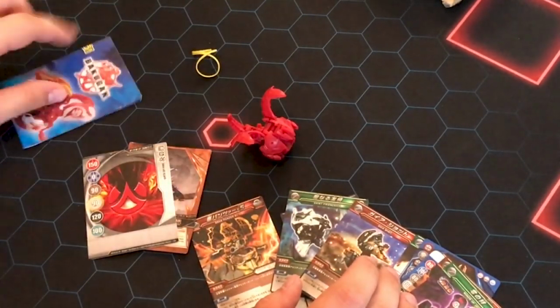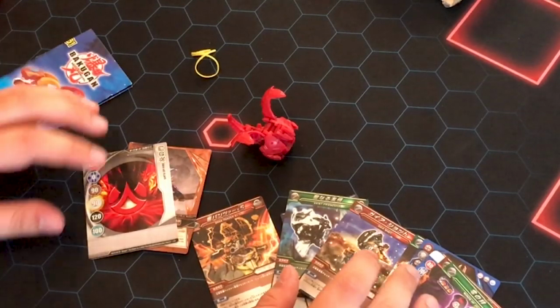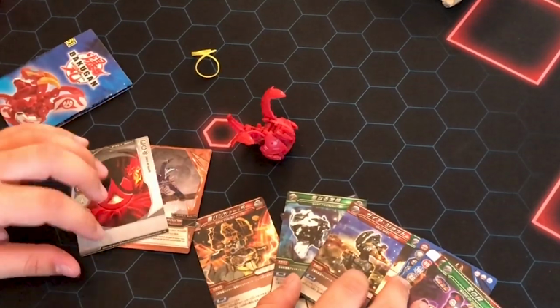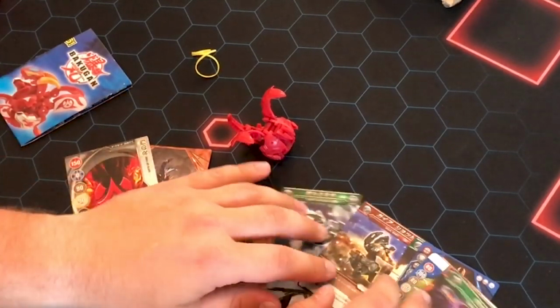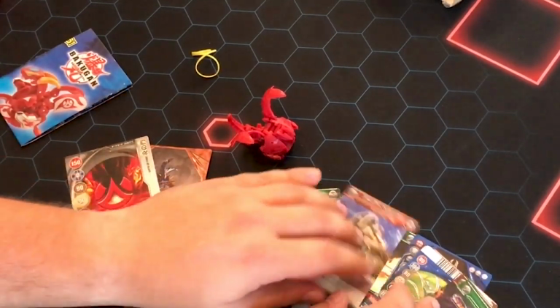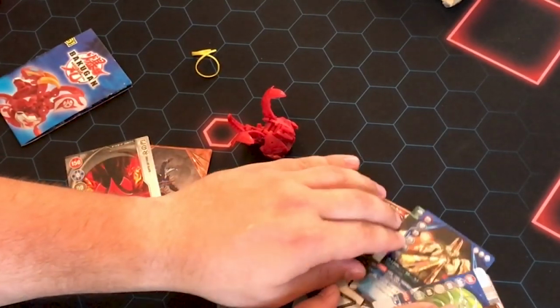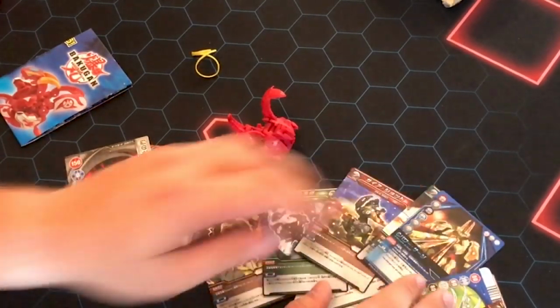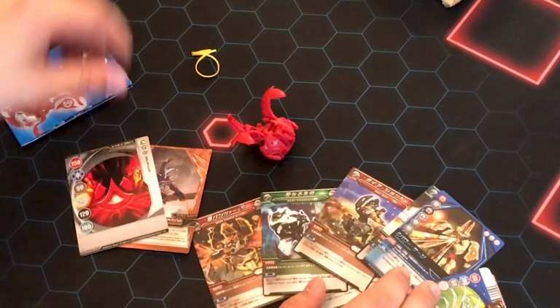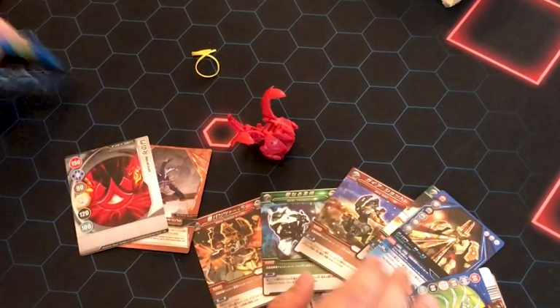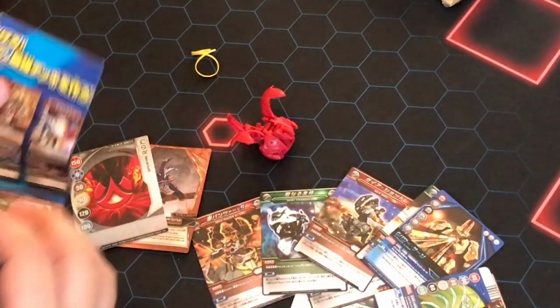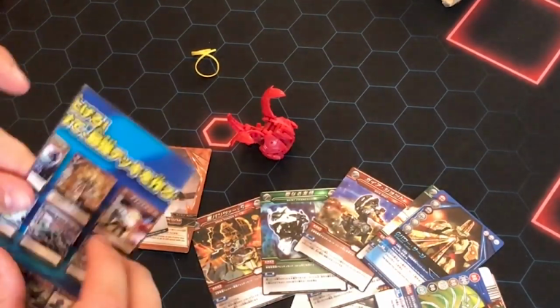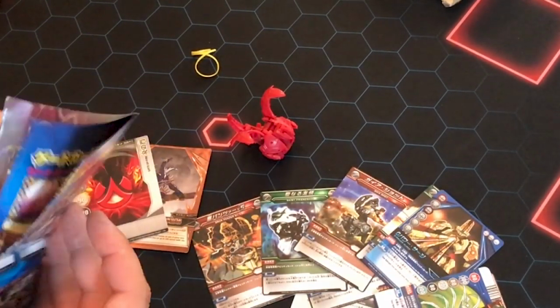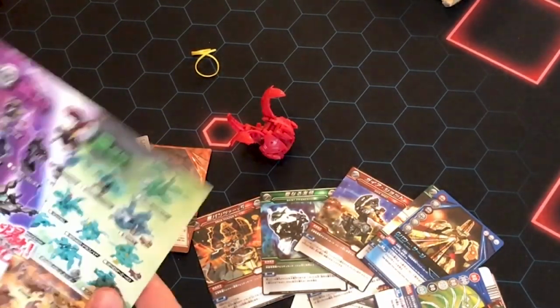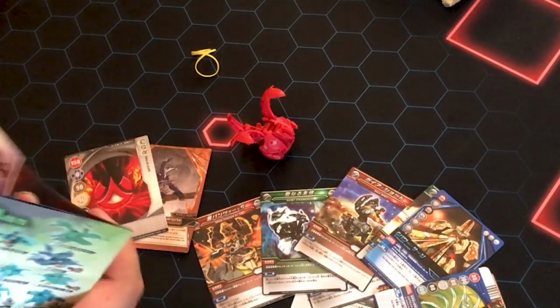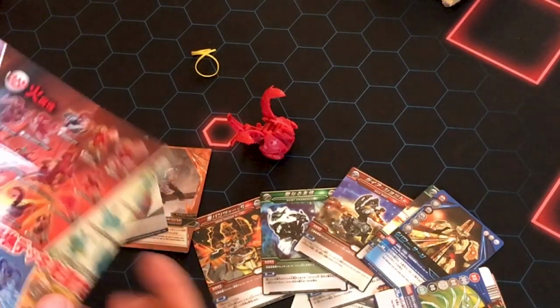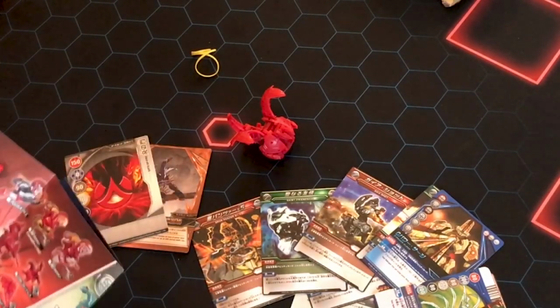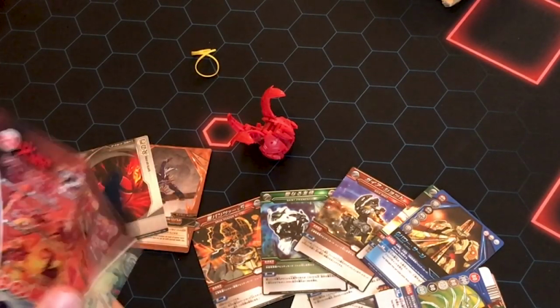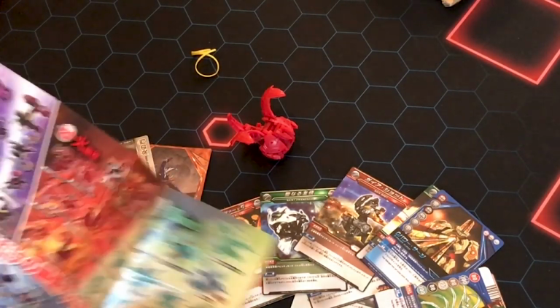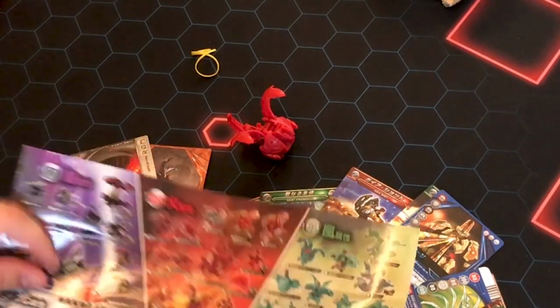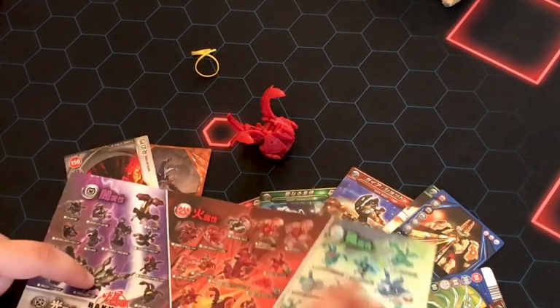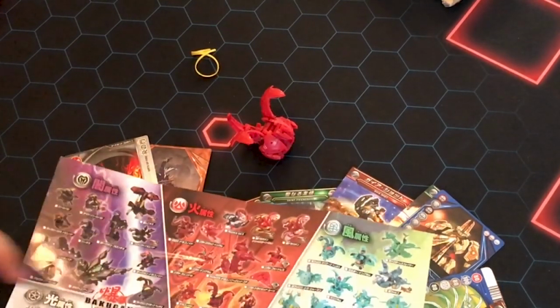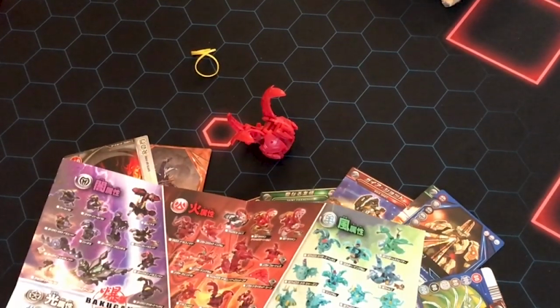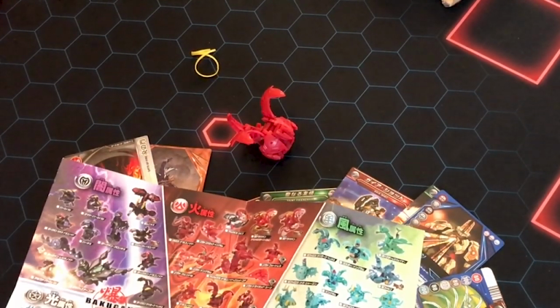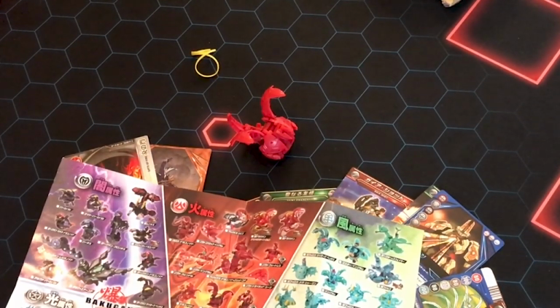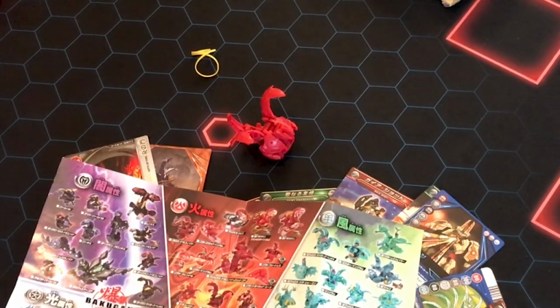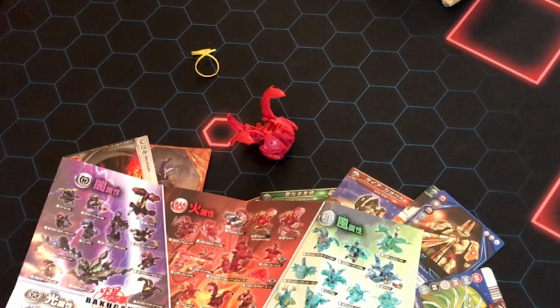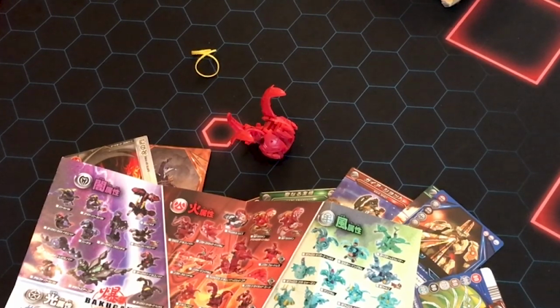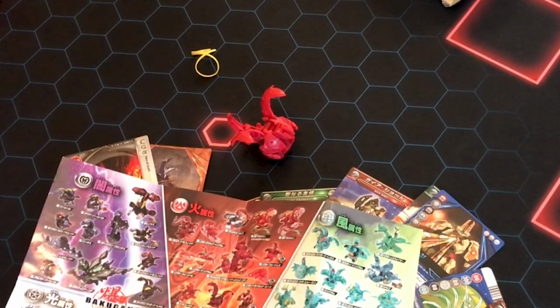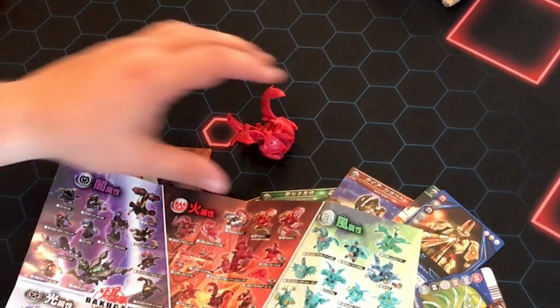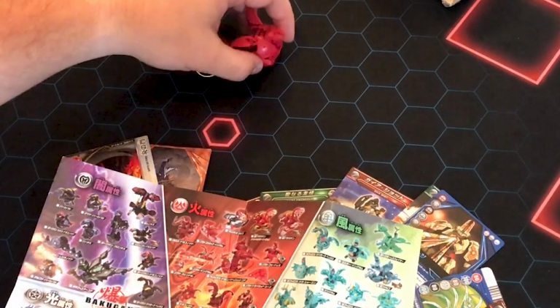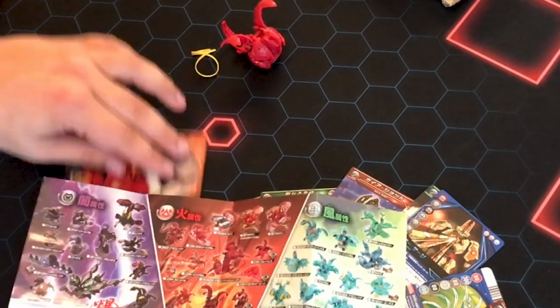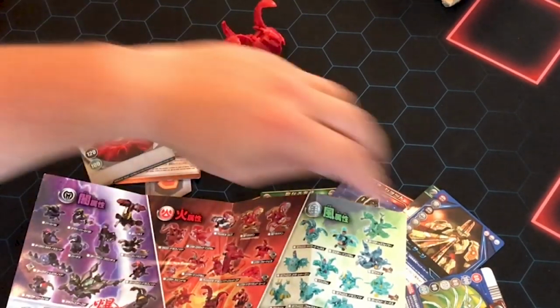Thank you guys for watching. Kind of nerding out all over this stuff — this list is just the coolest thing ever. I'm so happy. I'm going to be looking at this for like an hour. Thank you. Thank you guys for watching. I appreciate y'all sticking around through this little nerd out session.